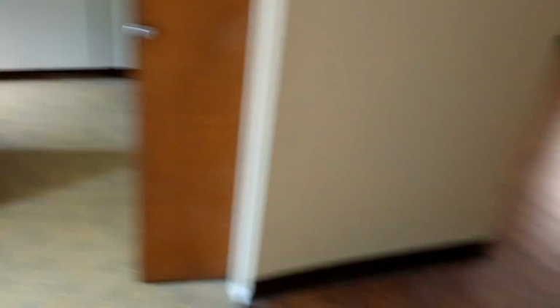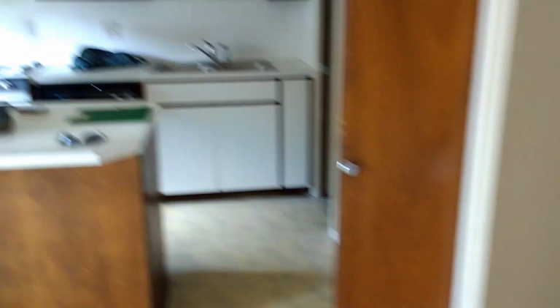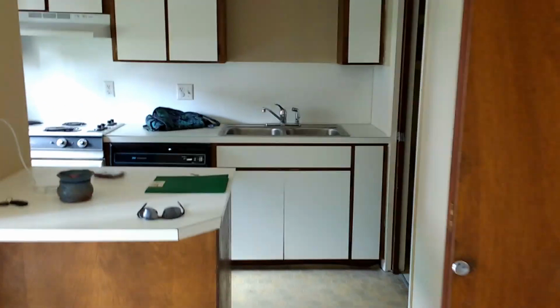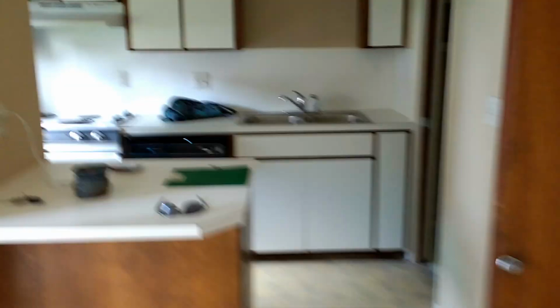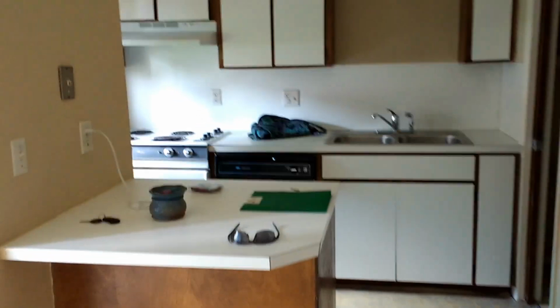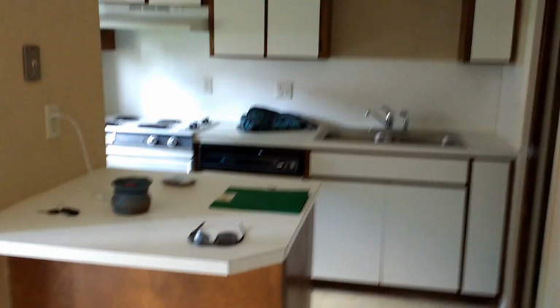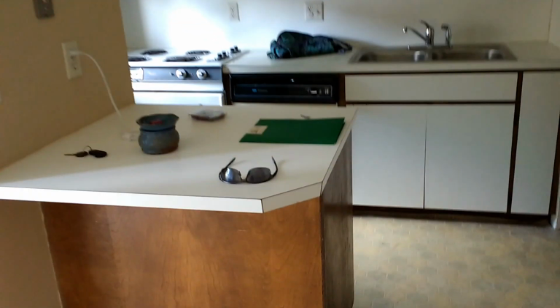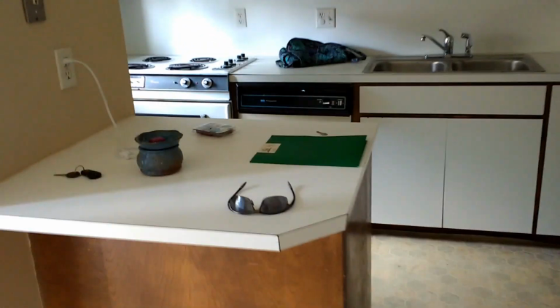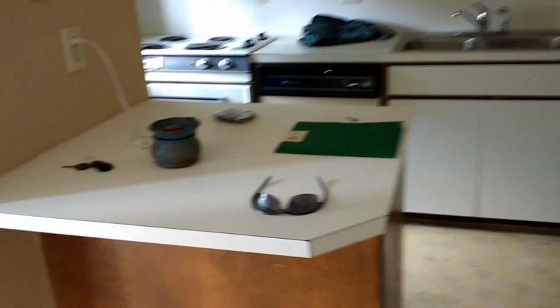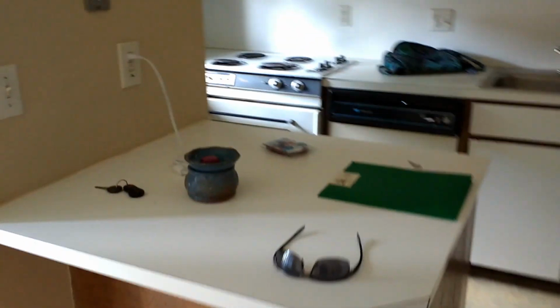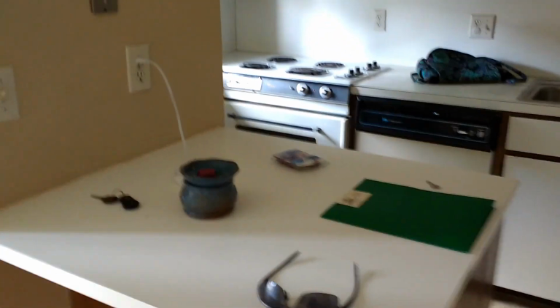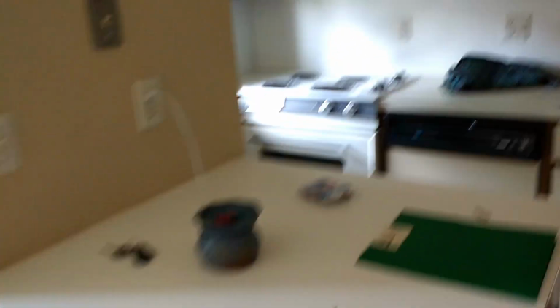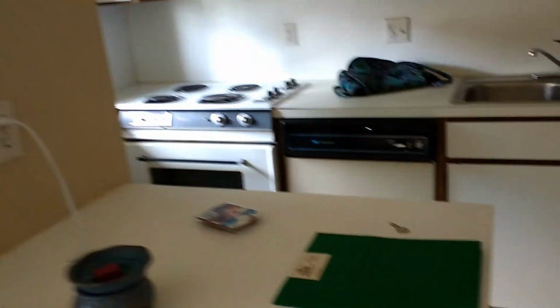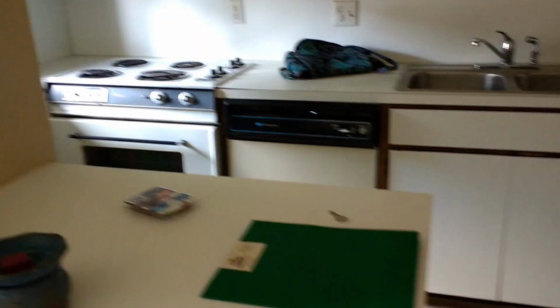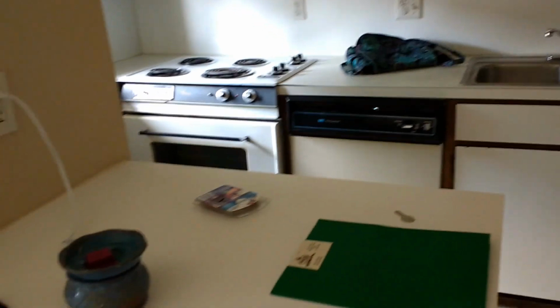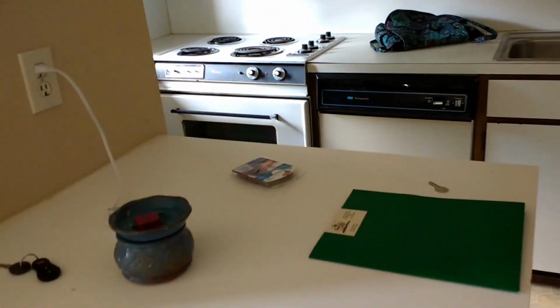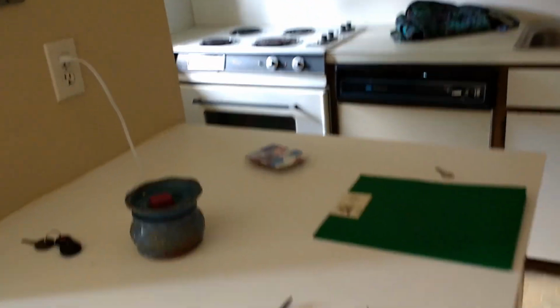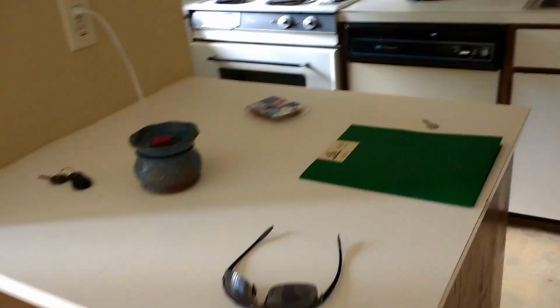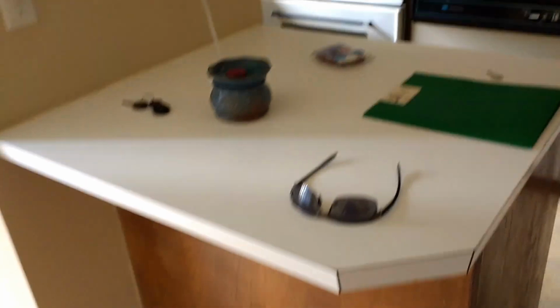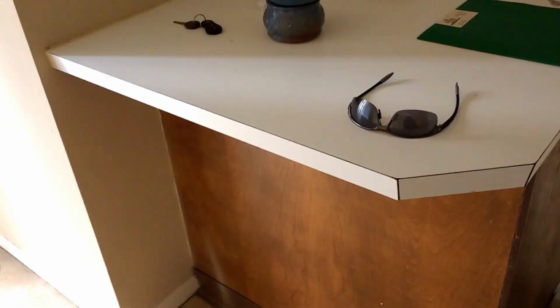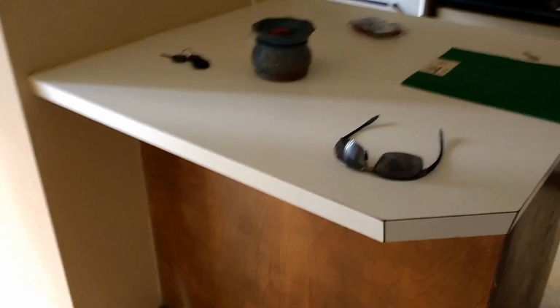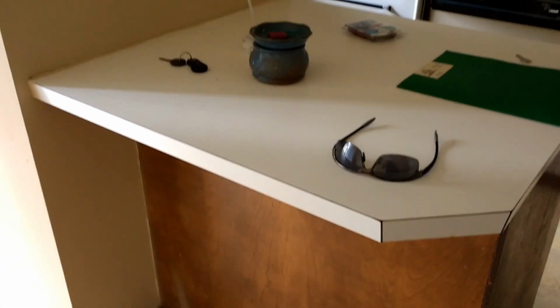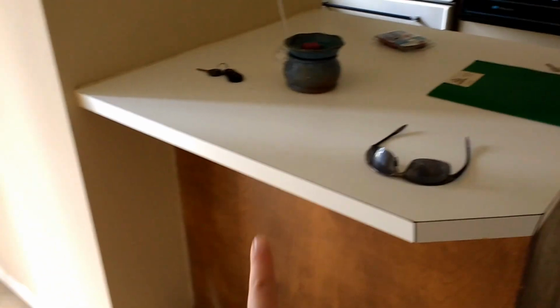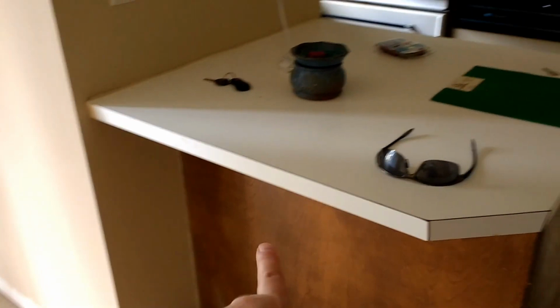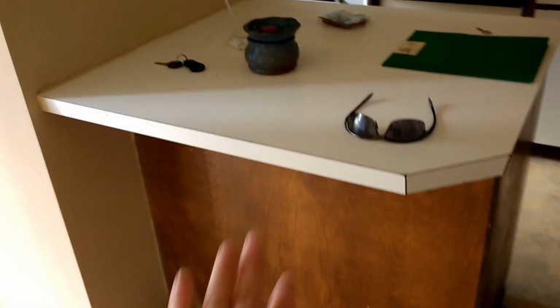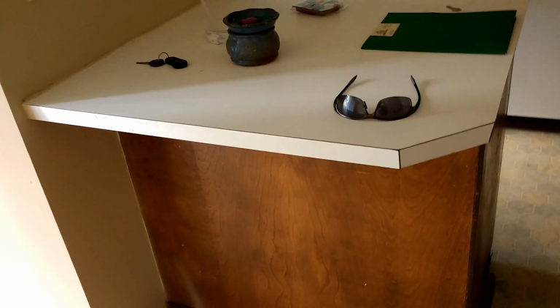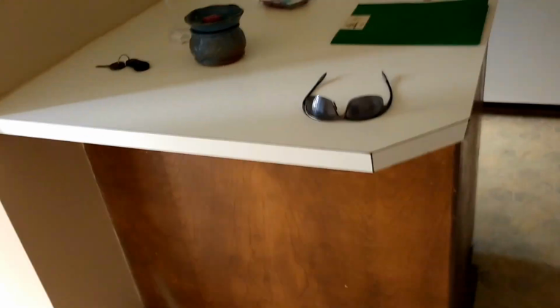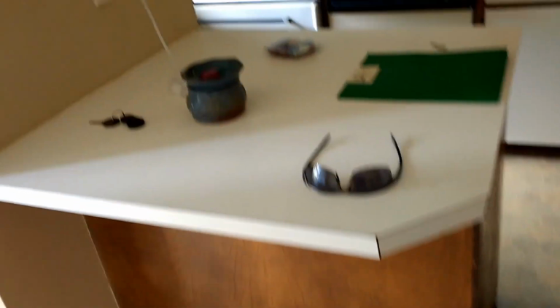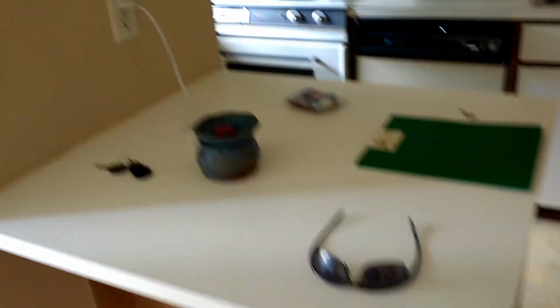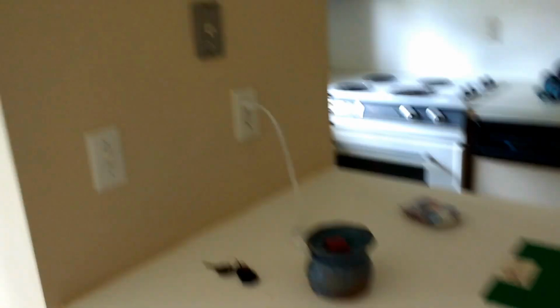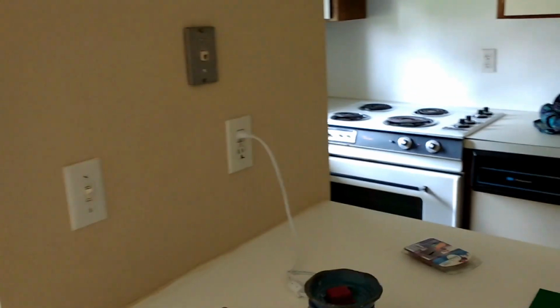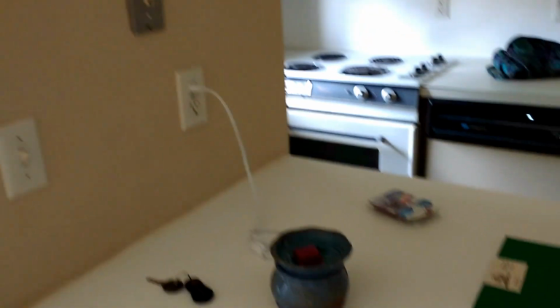Off the dining room here's the kitchen area. It's got this little — I'll call it a snack bar — room for about one little stool there. I'll probably put my coffee maker right there.